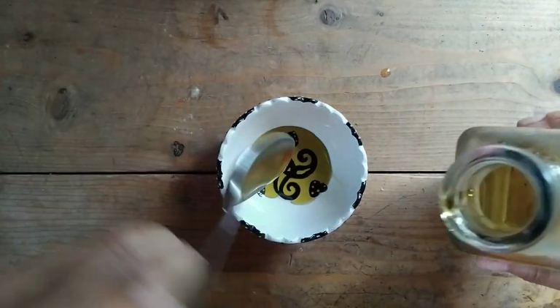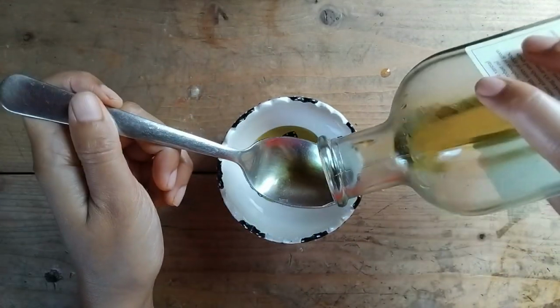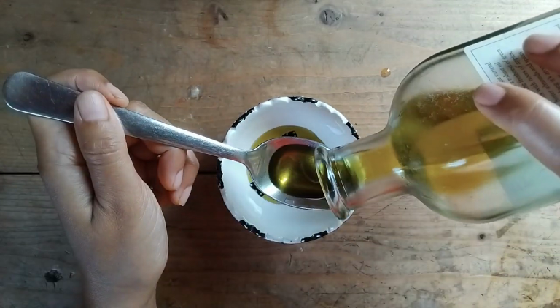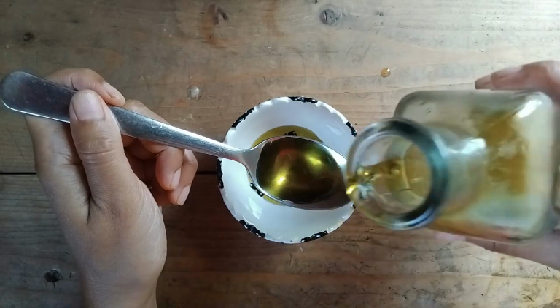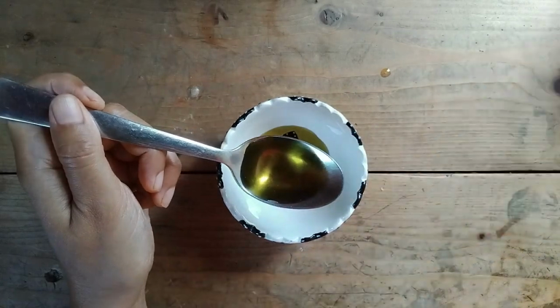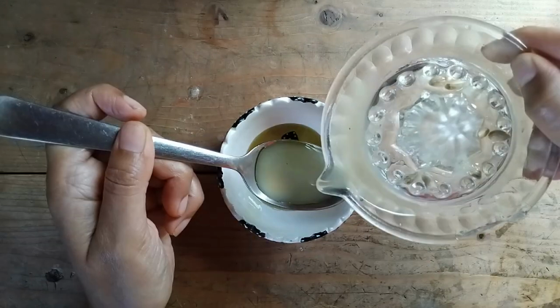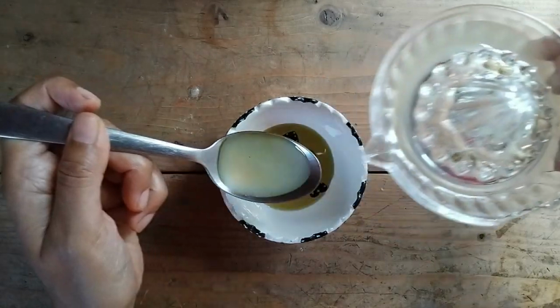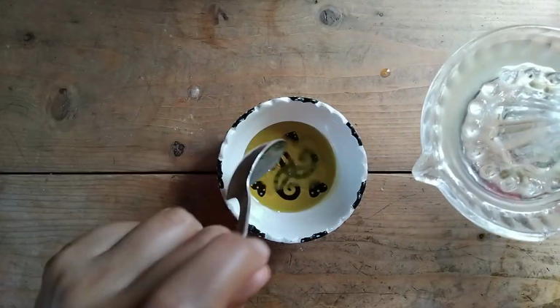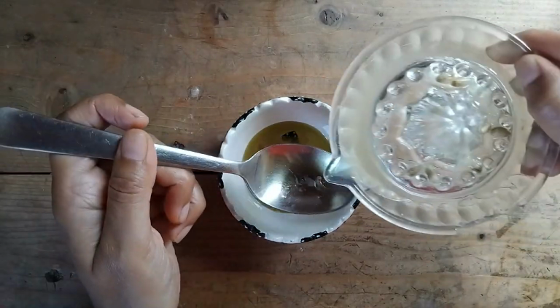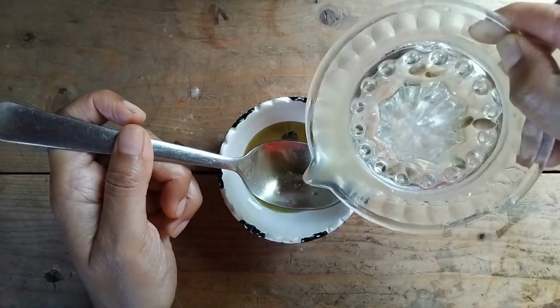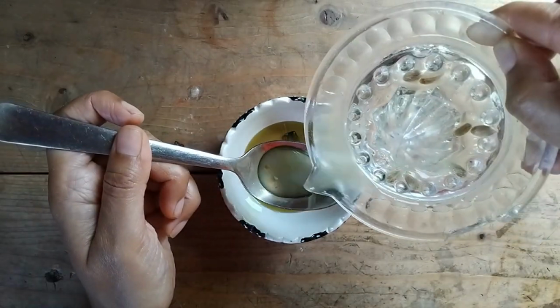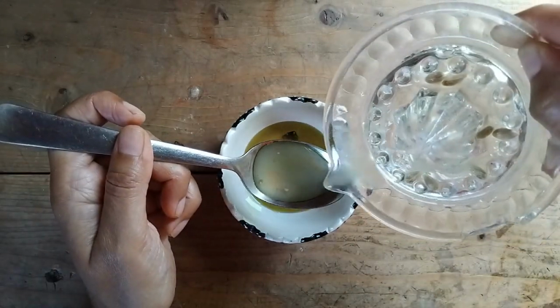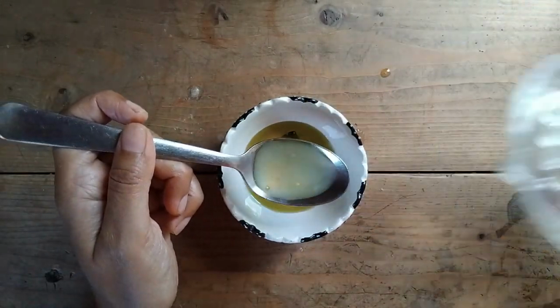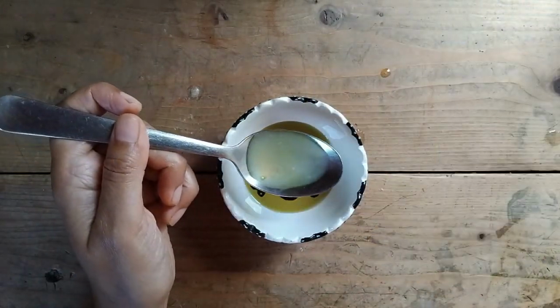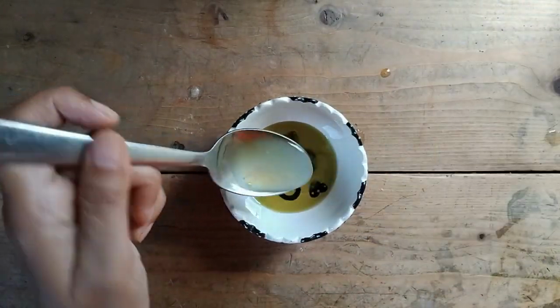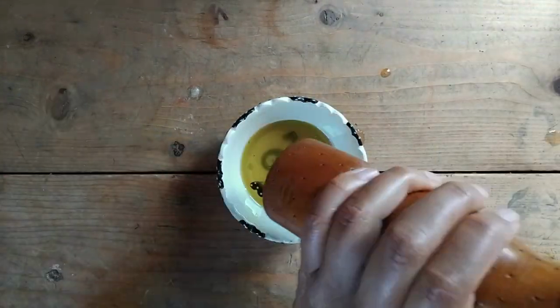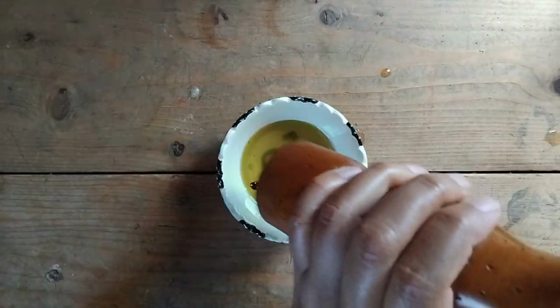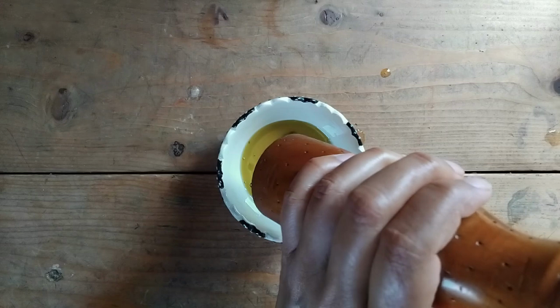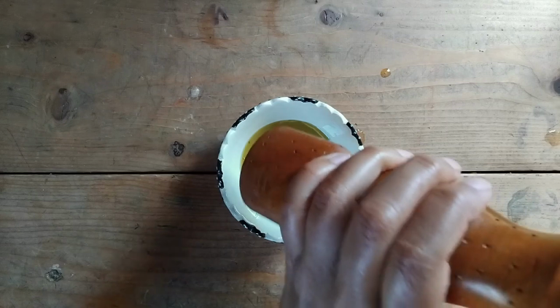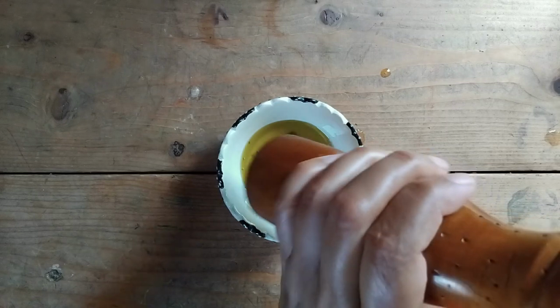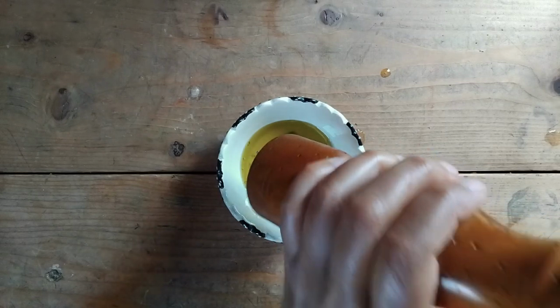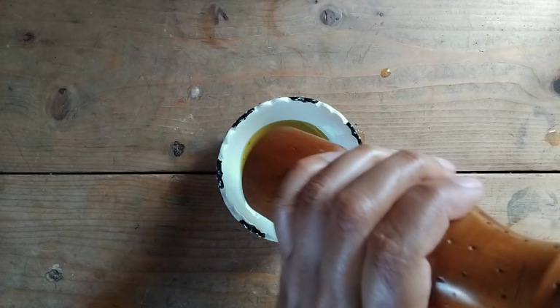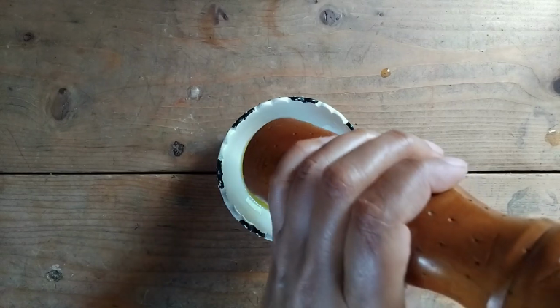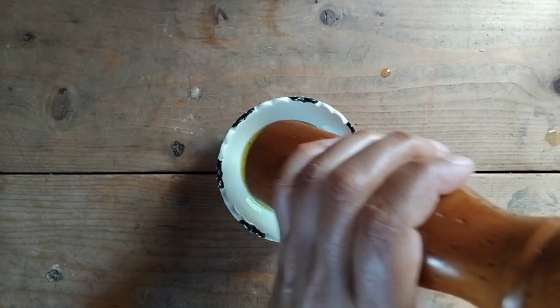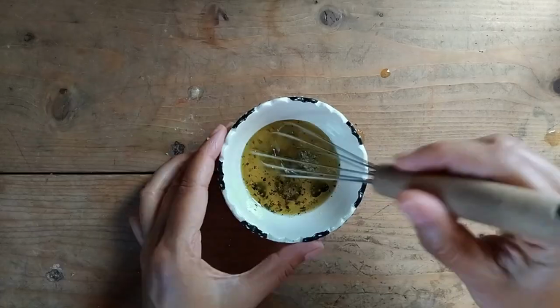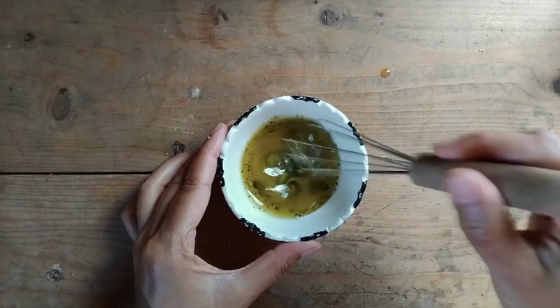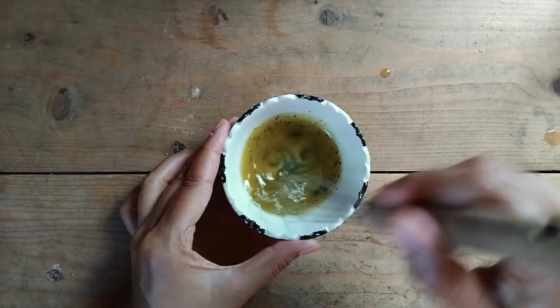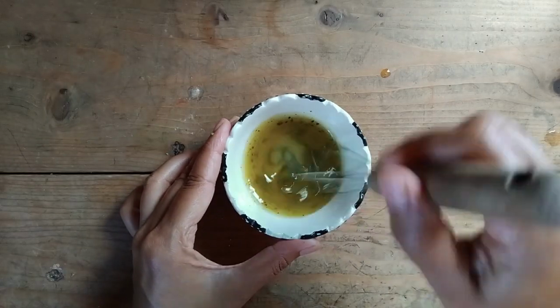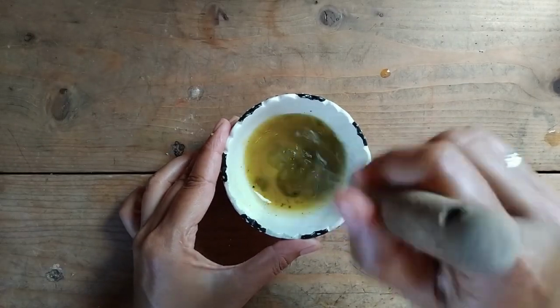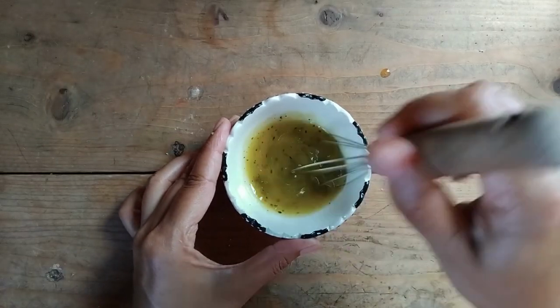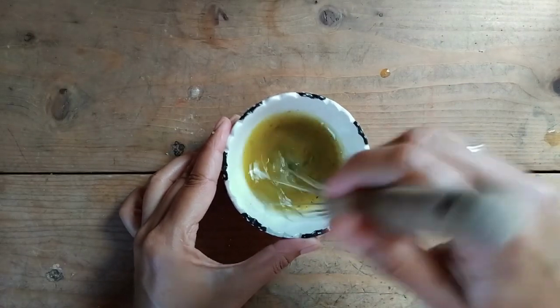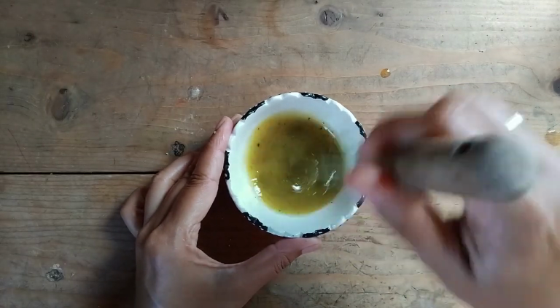Next, whisk together three tablespoons of olive oil, two tablespoons of lemon juice — or vinegar if you prefer — and a generous sprinkle of salt and pepper.